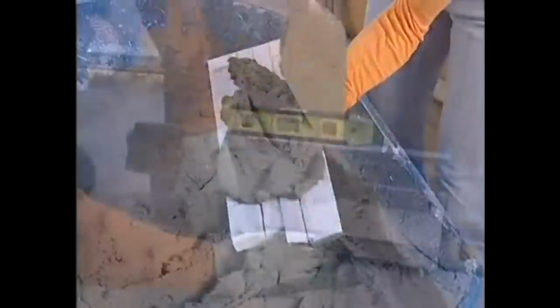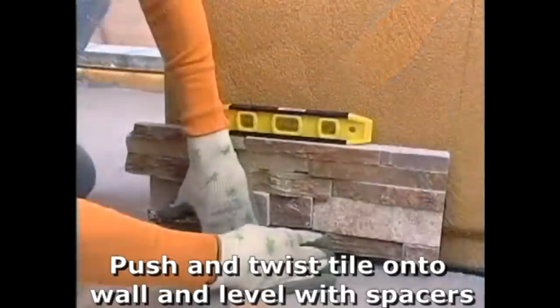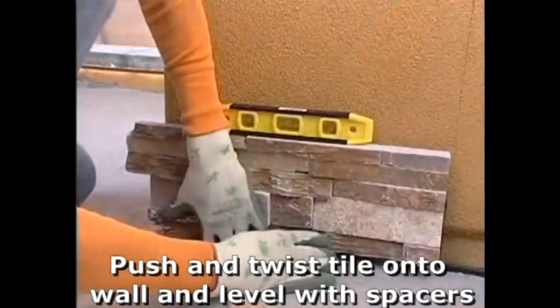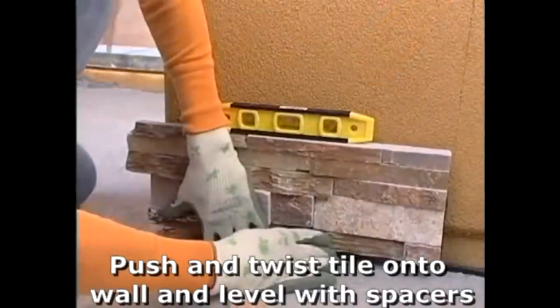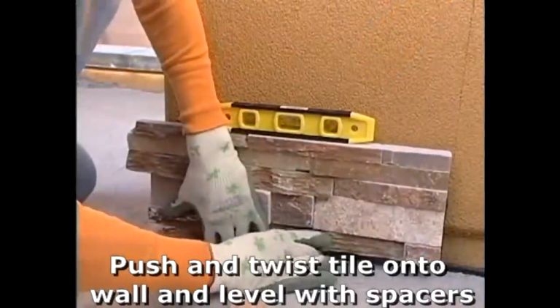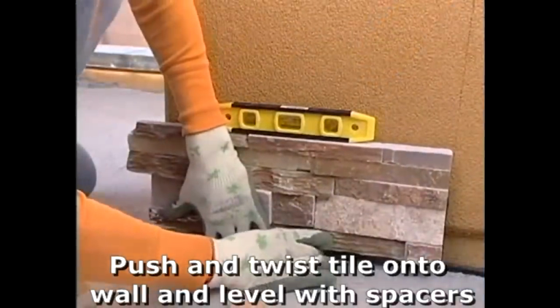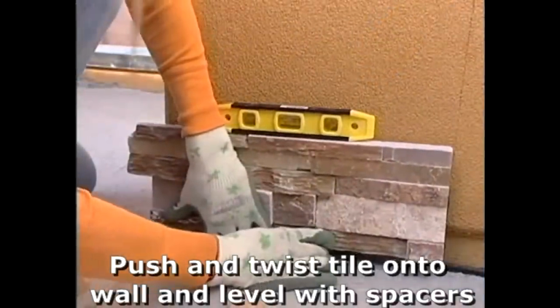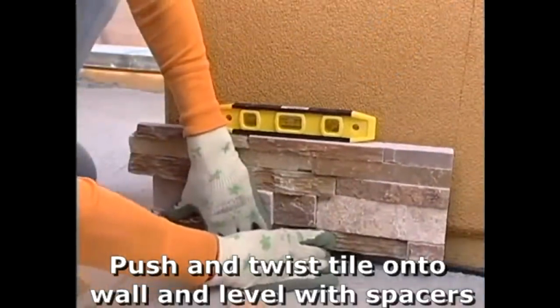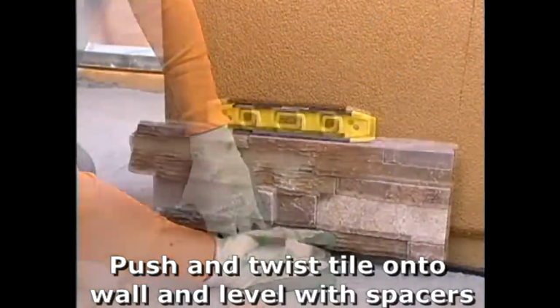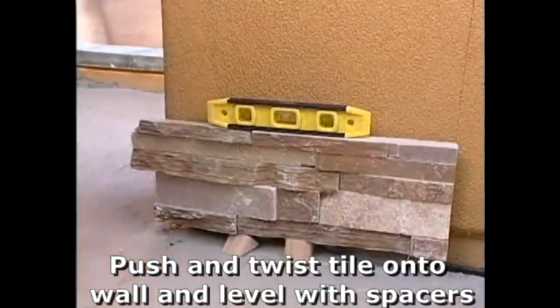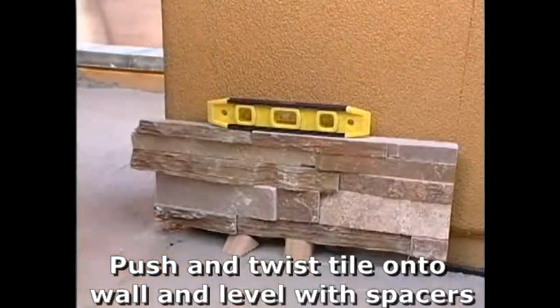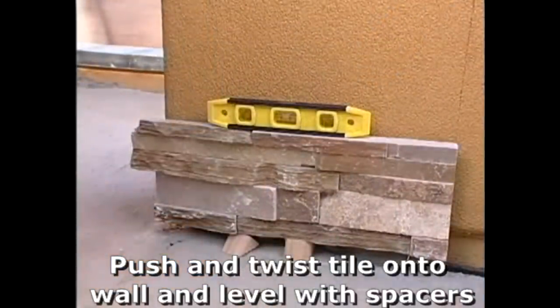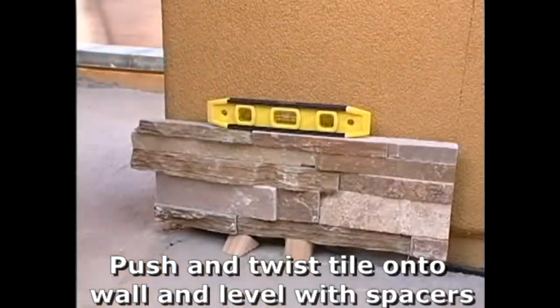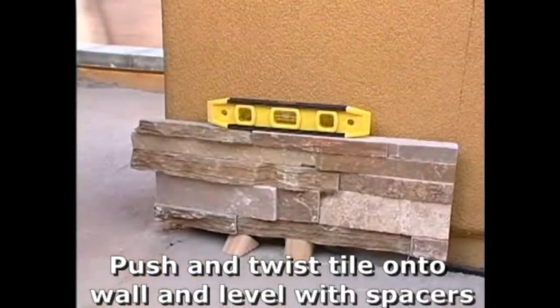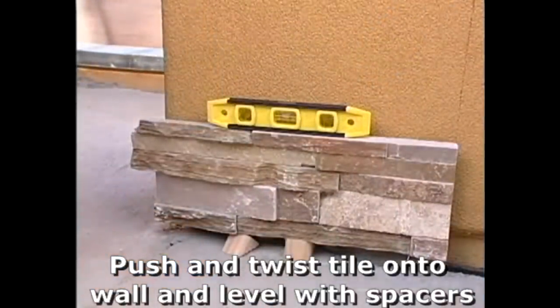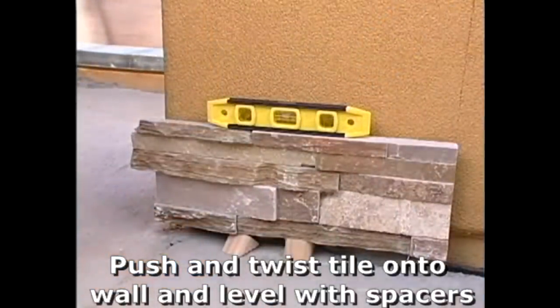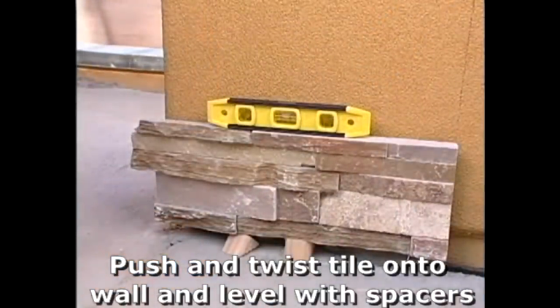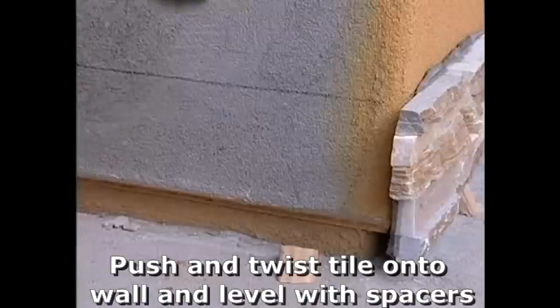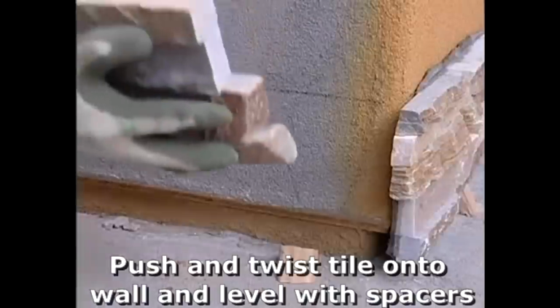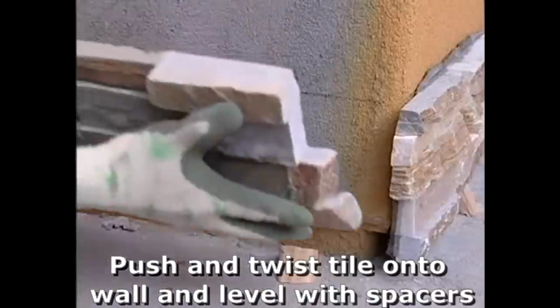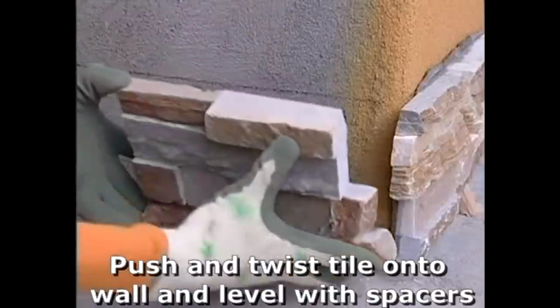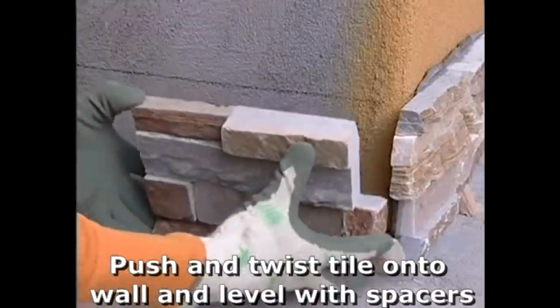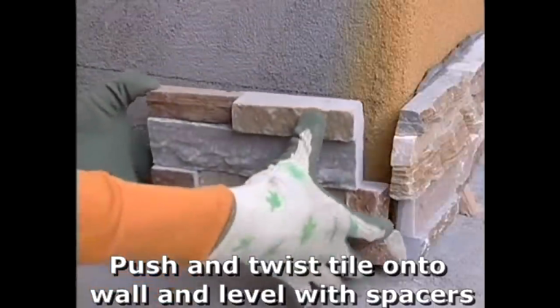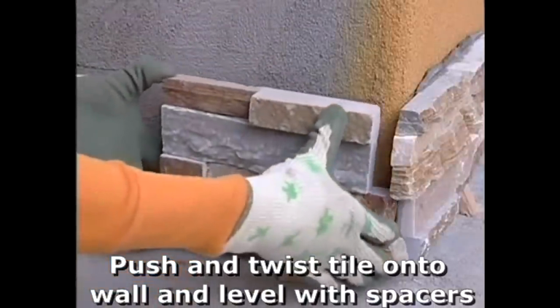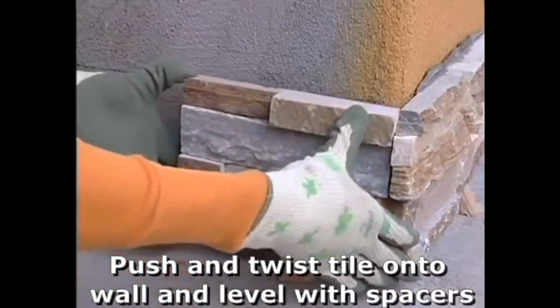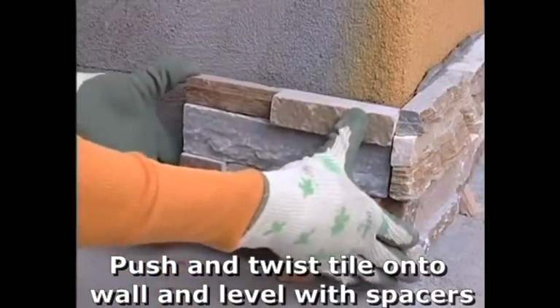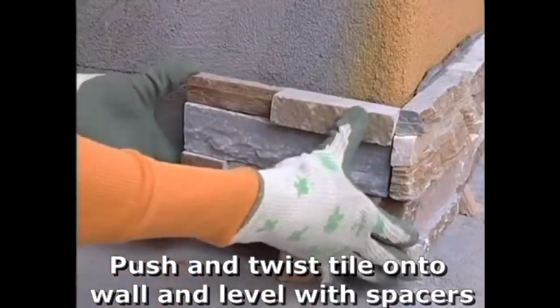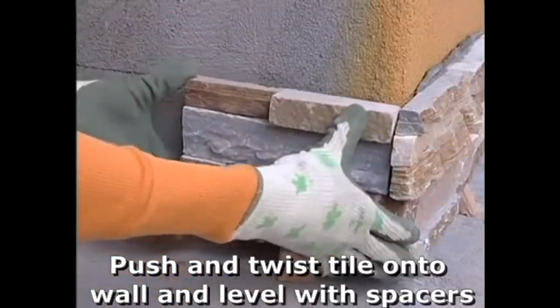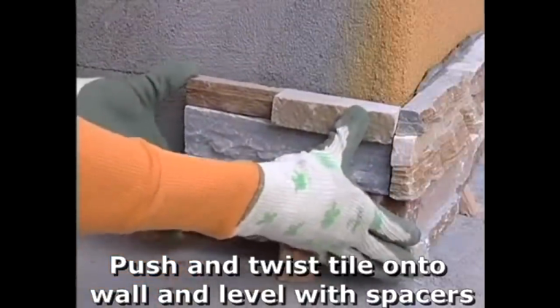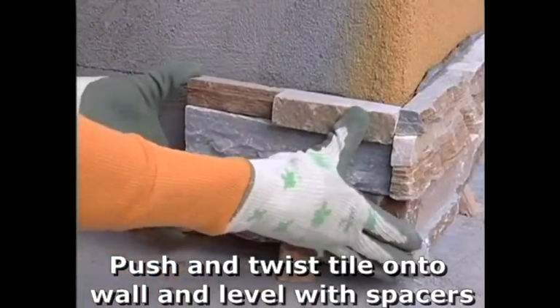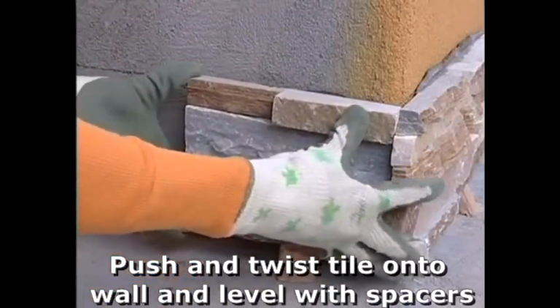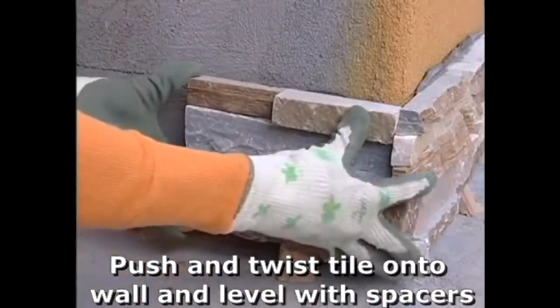Notch the adhesive on the wall with a 10 or 12mm notch trowel and with a pushing twisting motion layer the stone panel onto the wall. In this case the installer has started with an external corner piece.